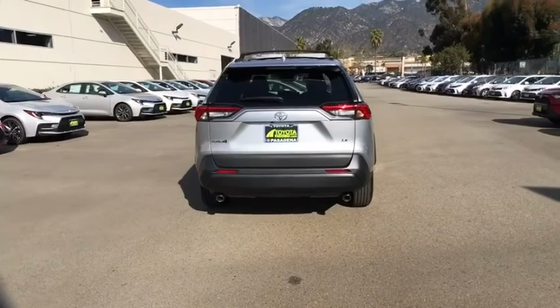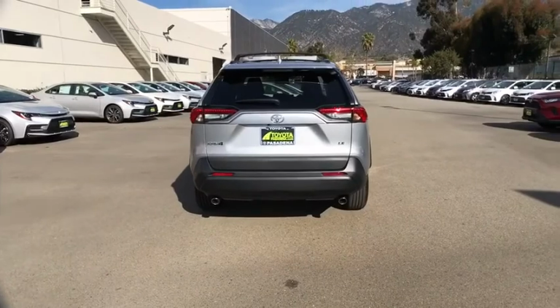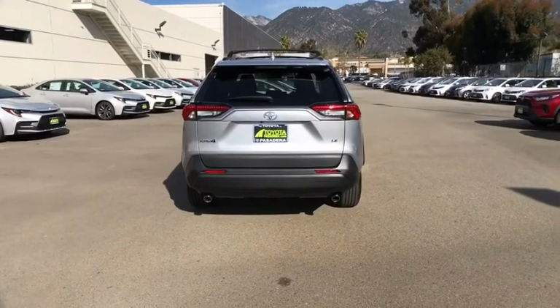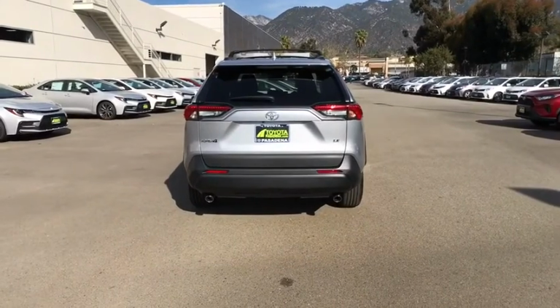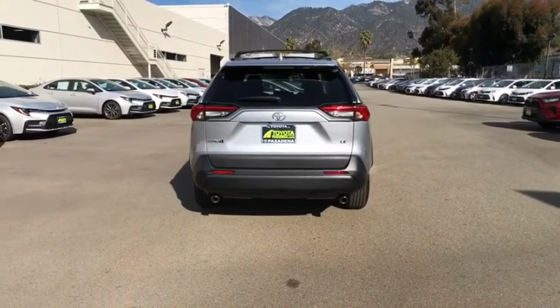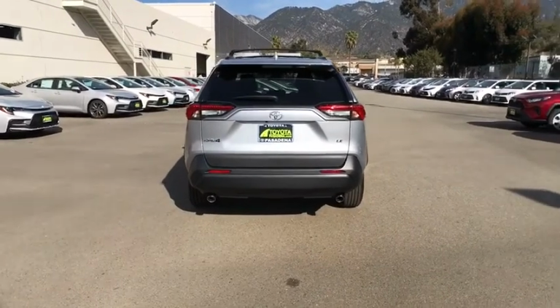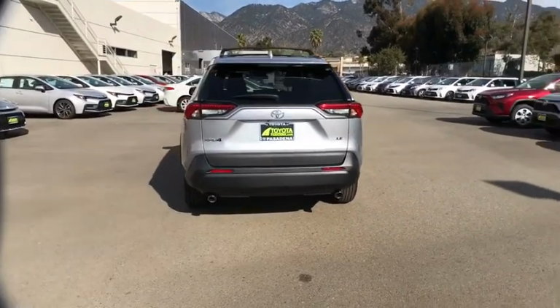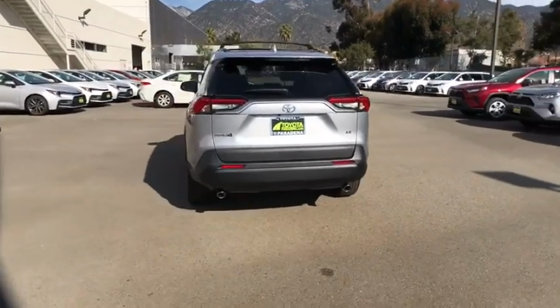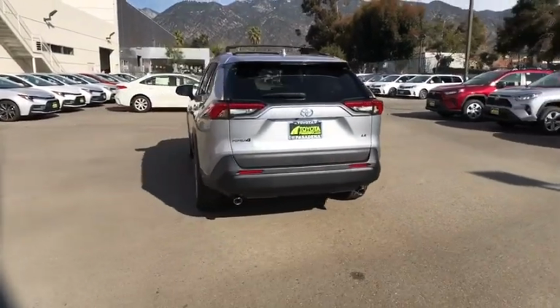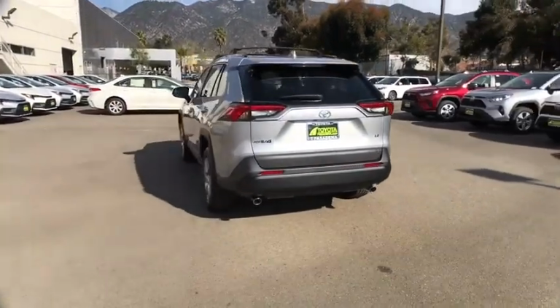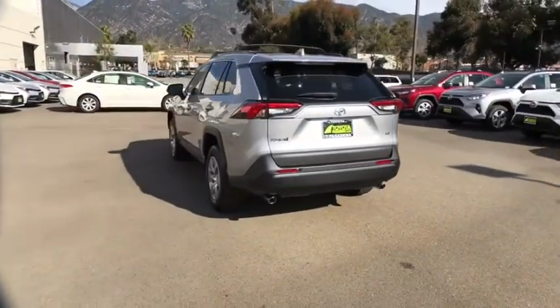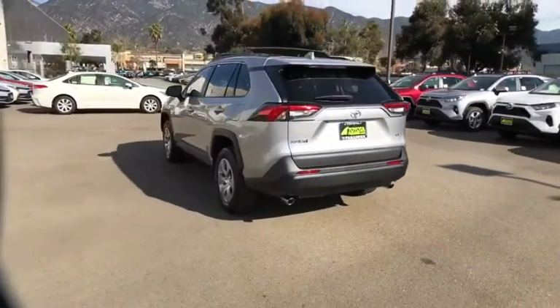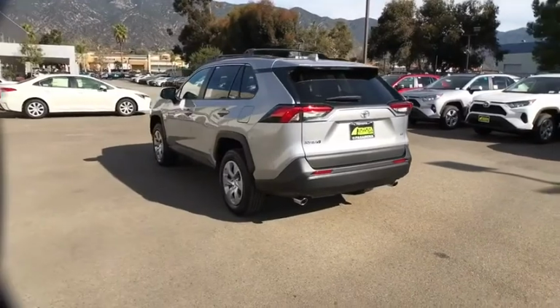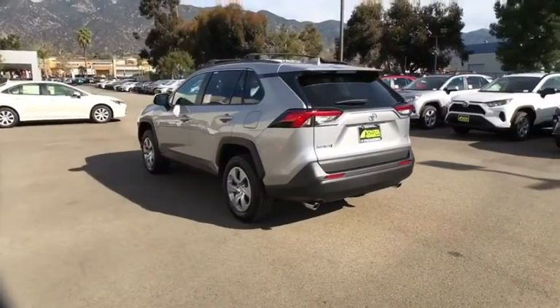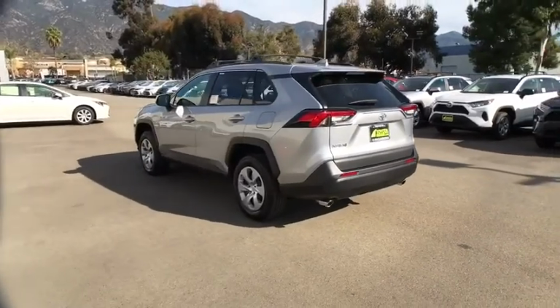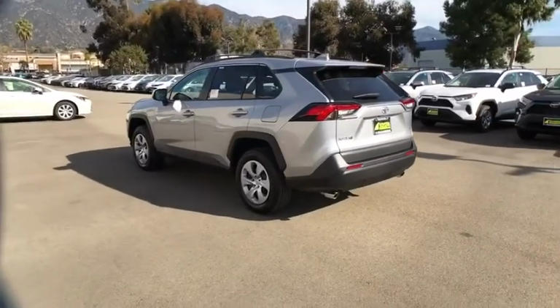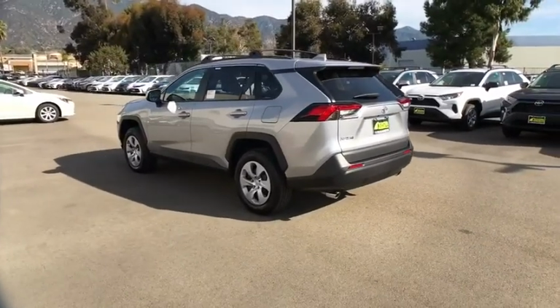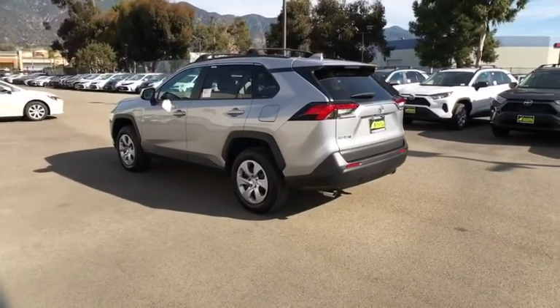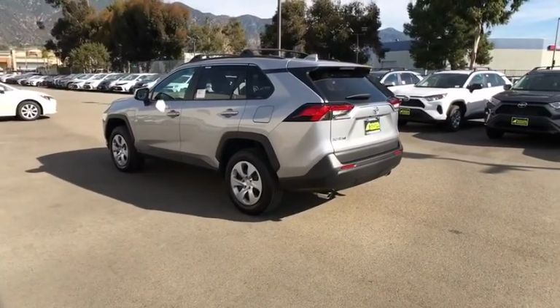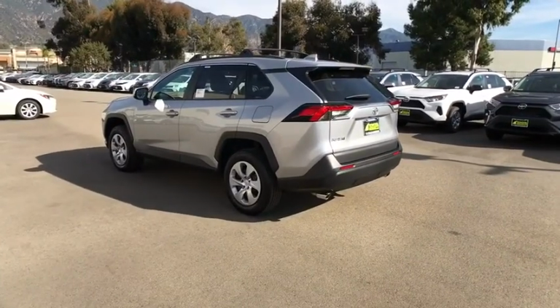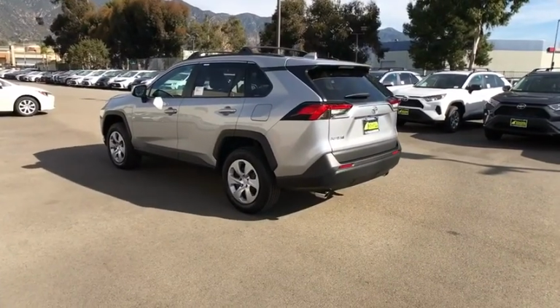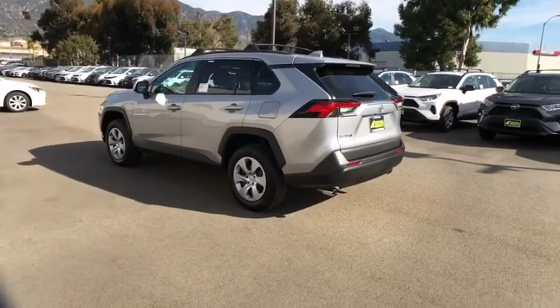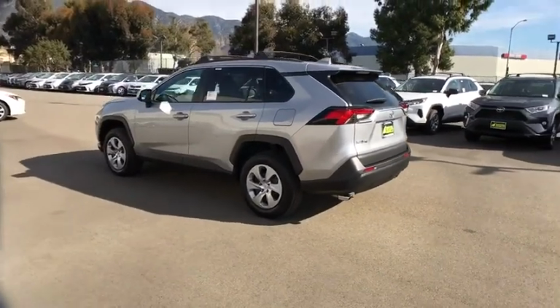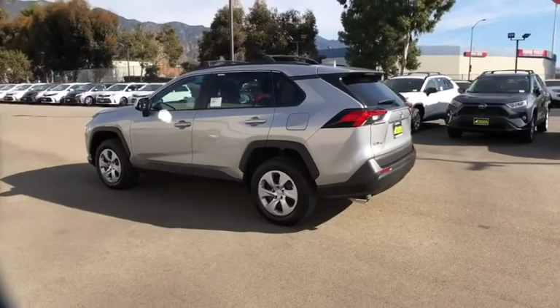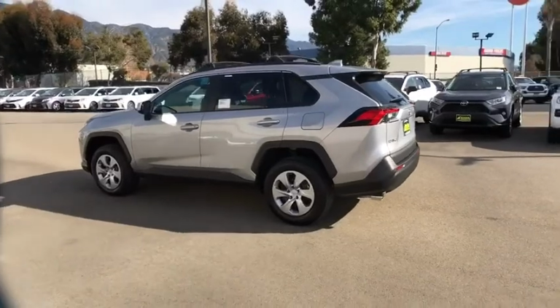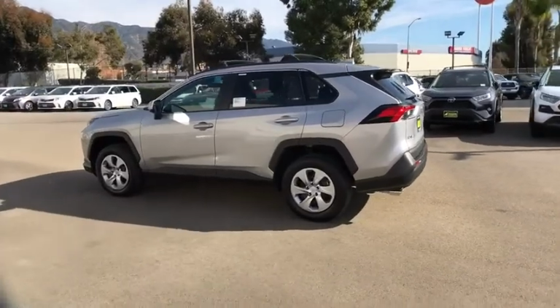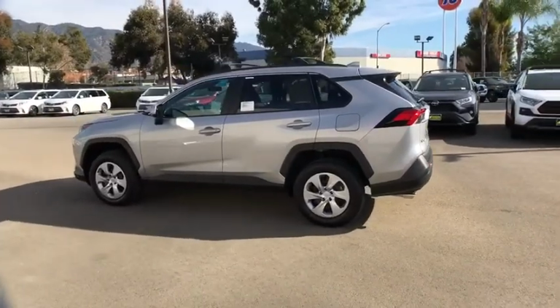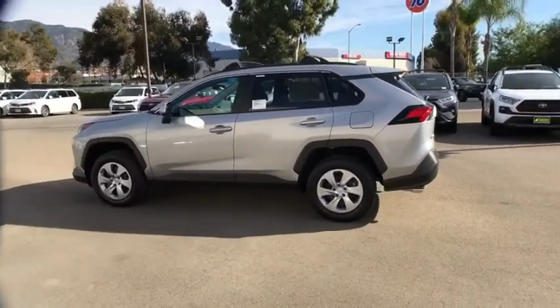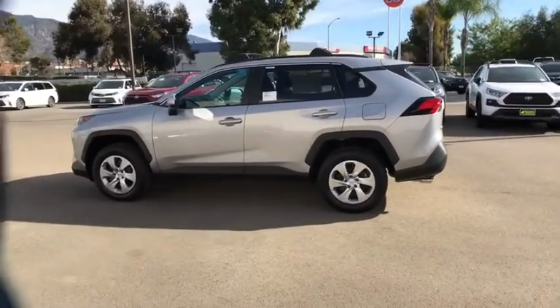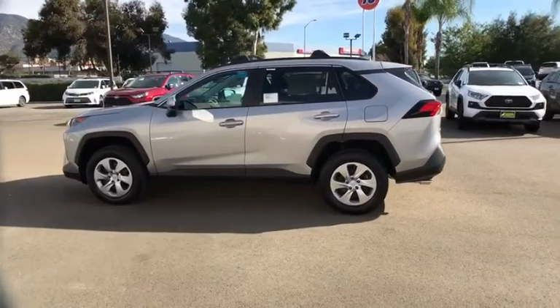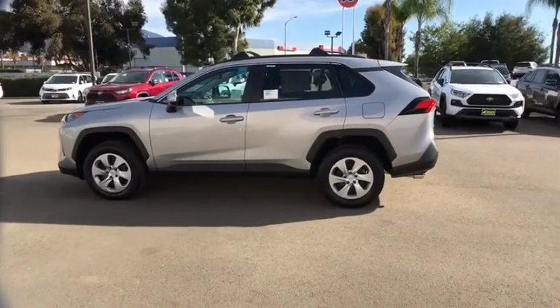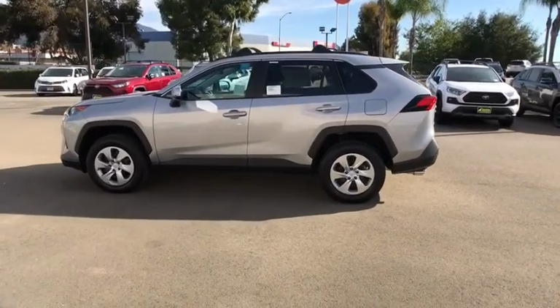Here are some of this vehicle's great options. Backup camera, anti-lock braking system, steering wheel audio controls, keyless entry, lane departure warning, traction control, stability control, Bluetooth, power steering, adjustable steering wheel.